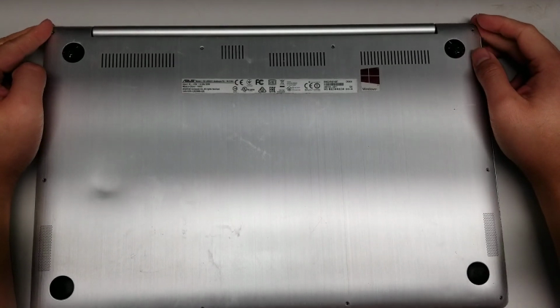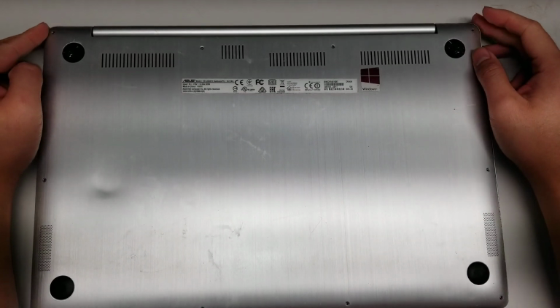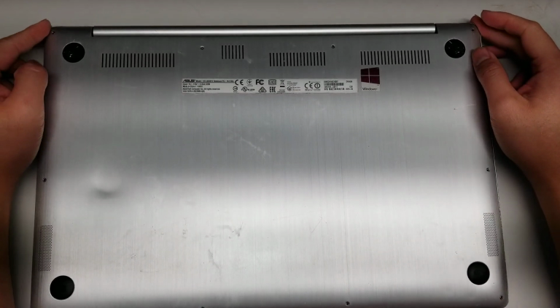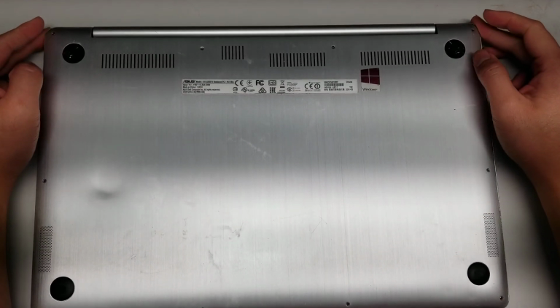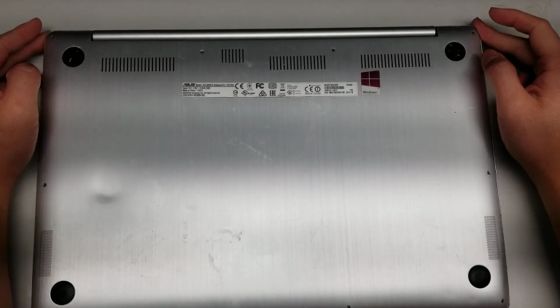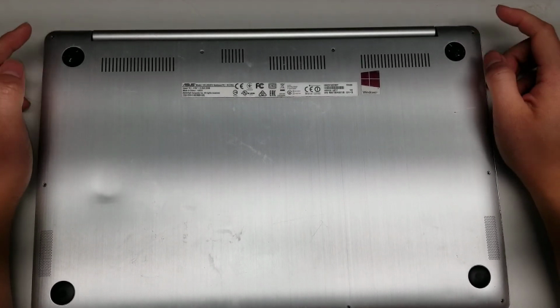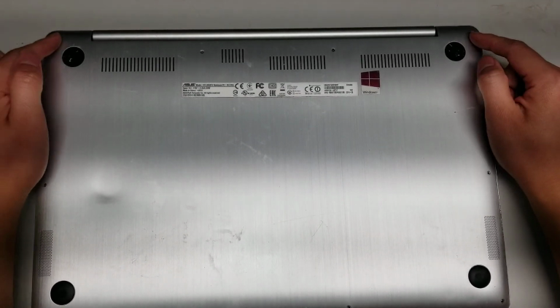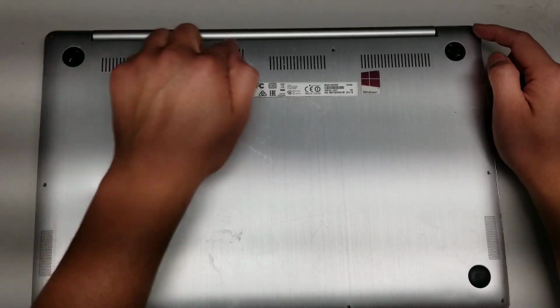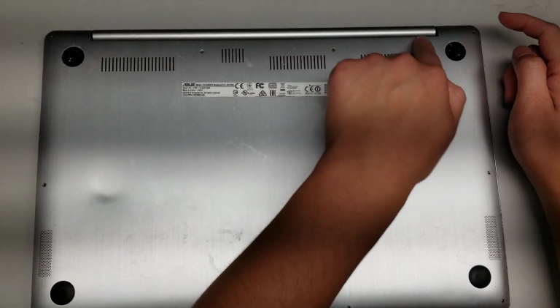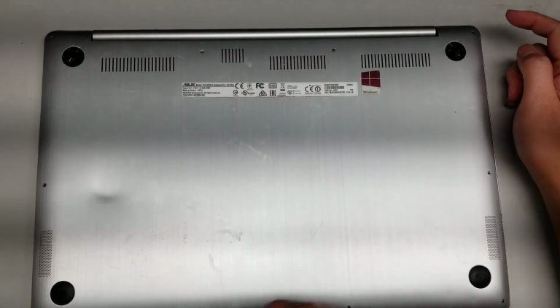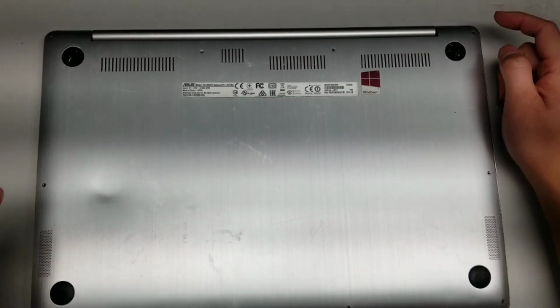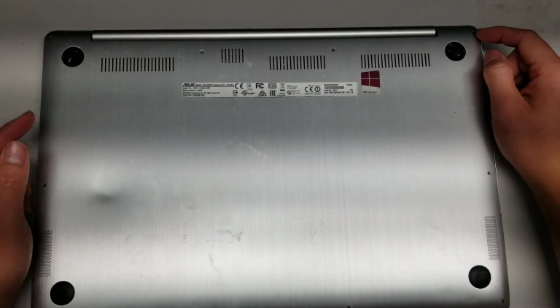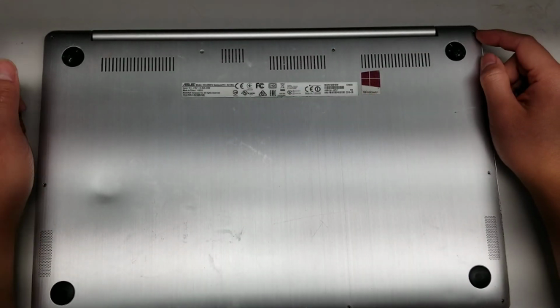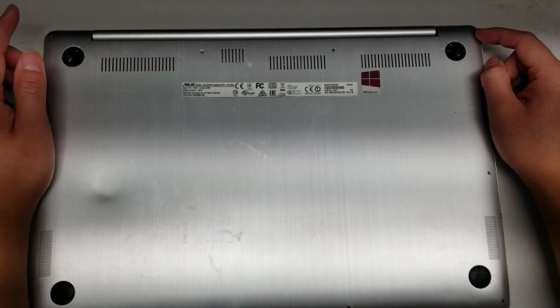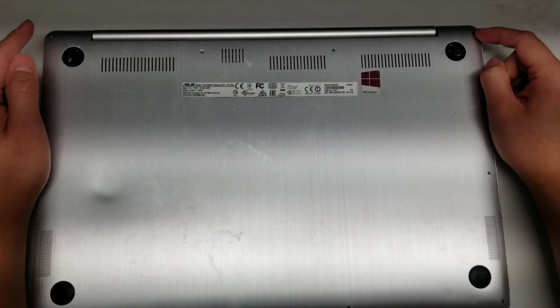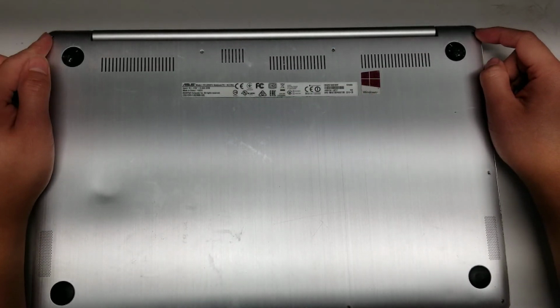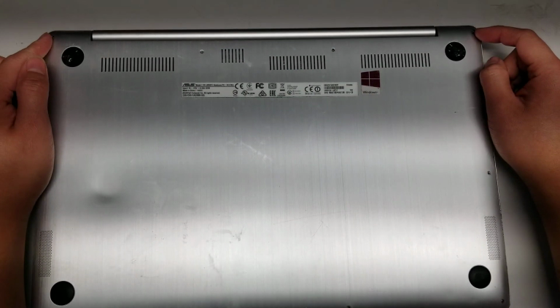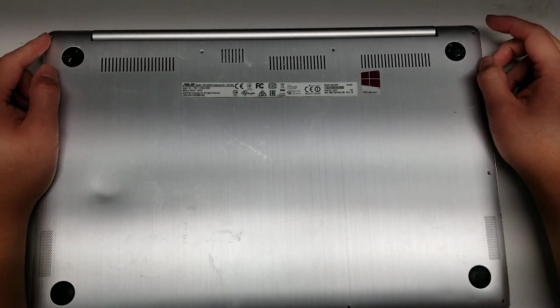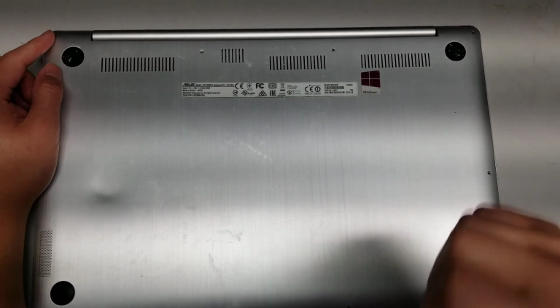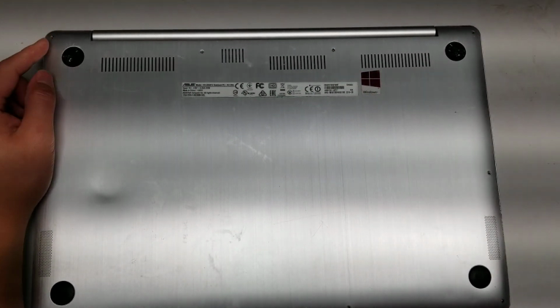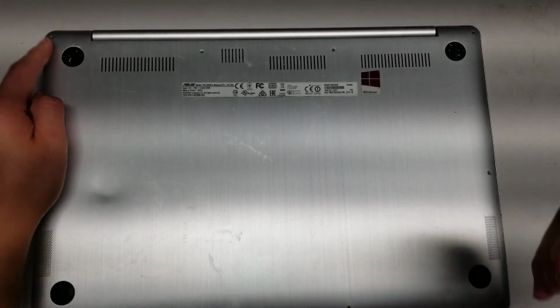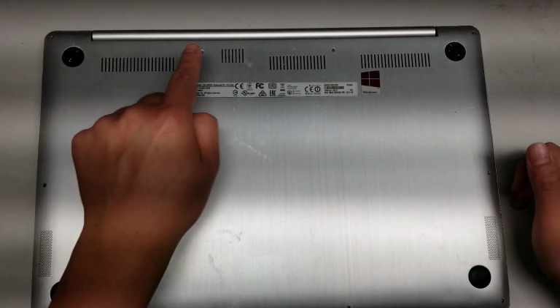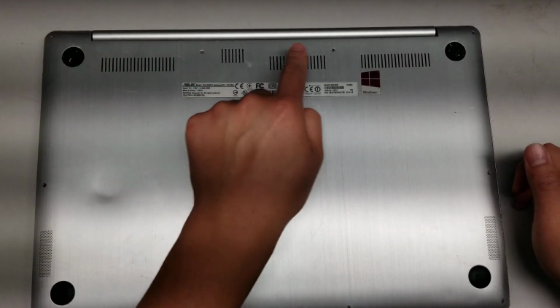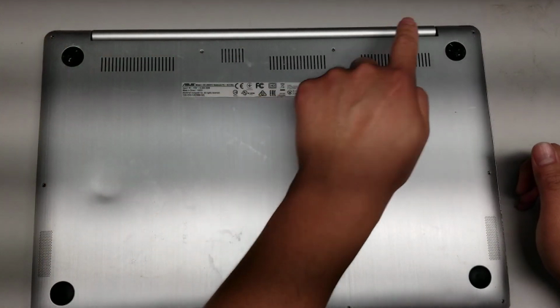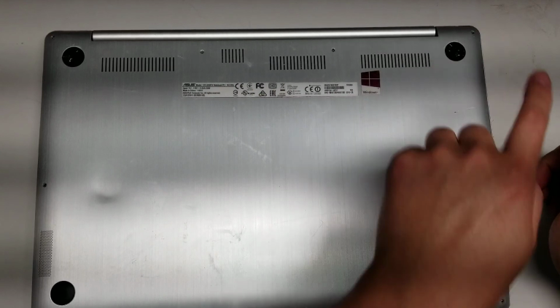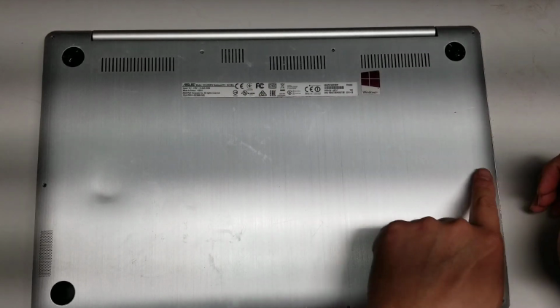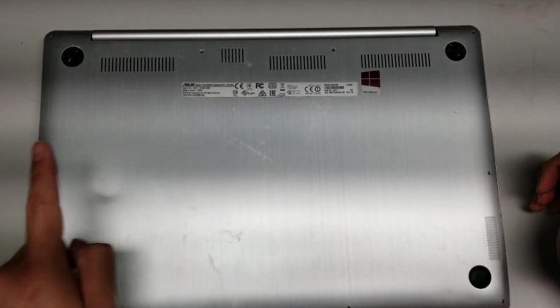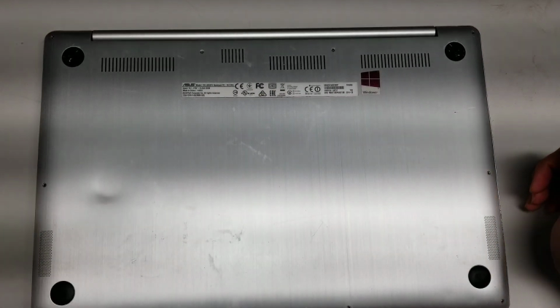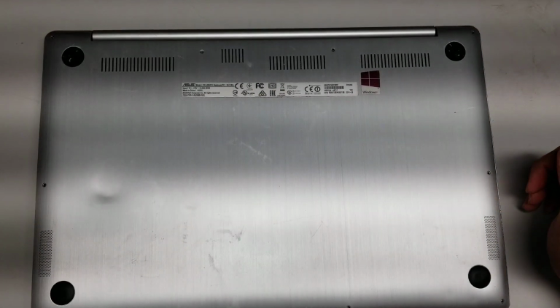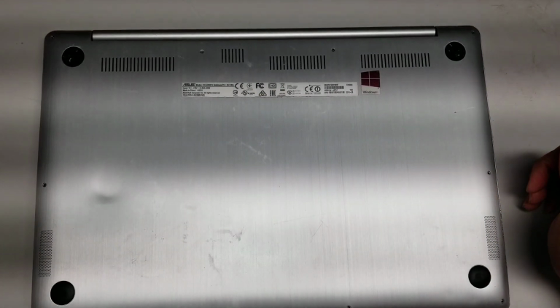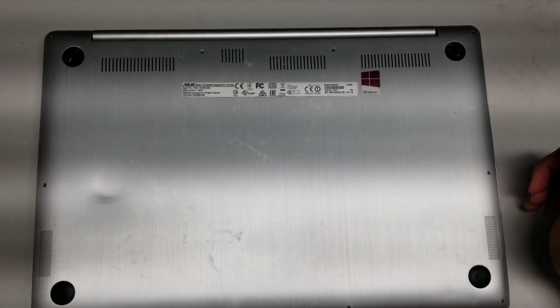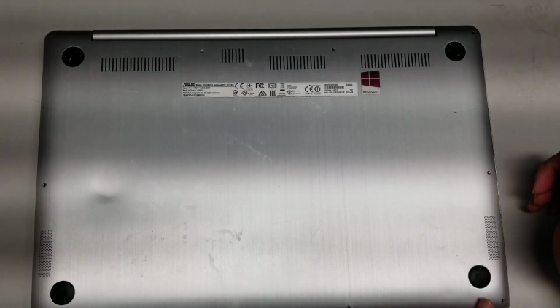After that, you want to remove all the screws around the frame. These are Torx T5 screws — there are 10 of them total.